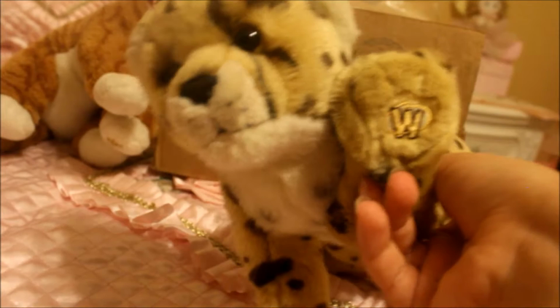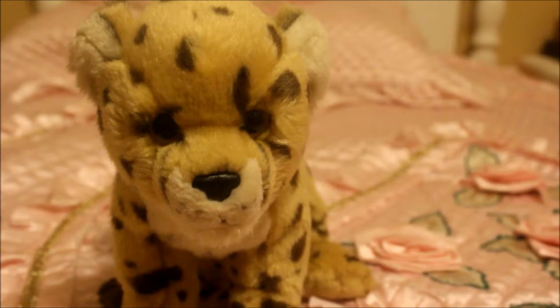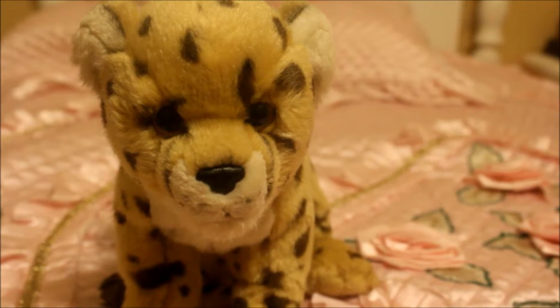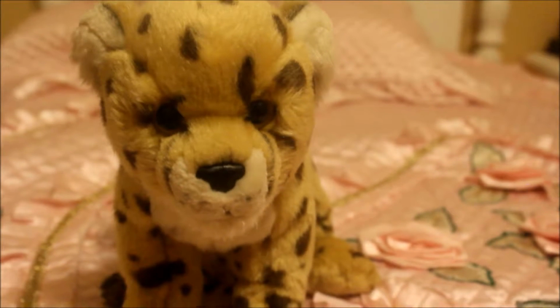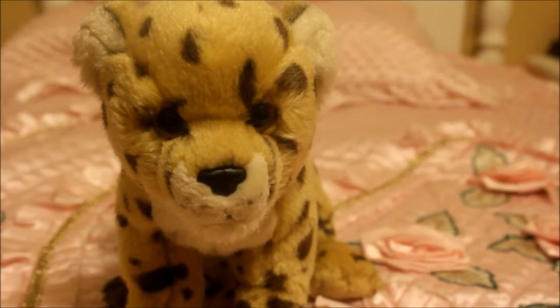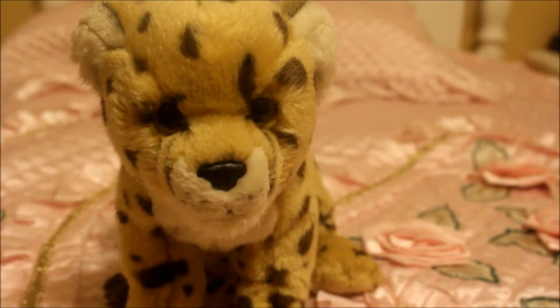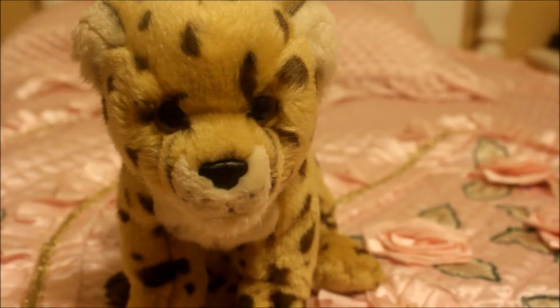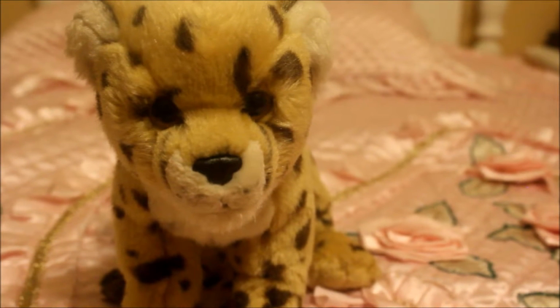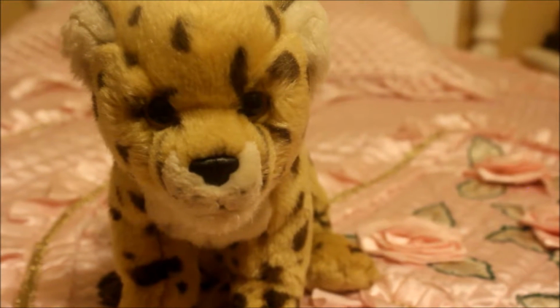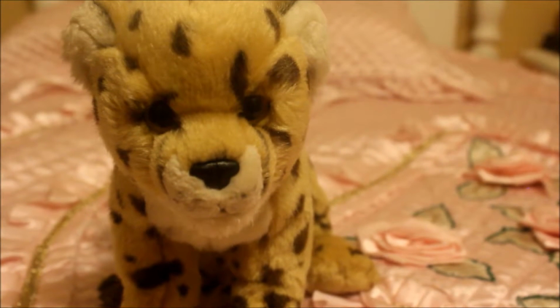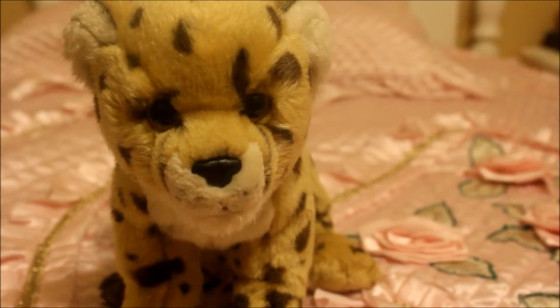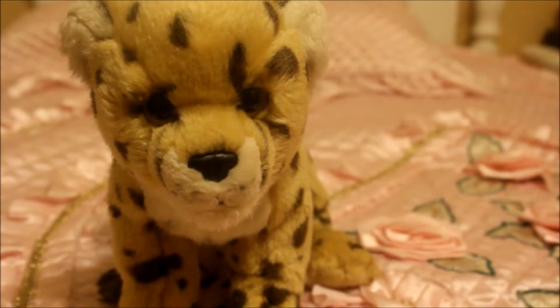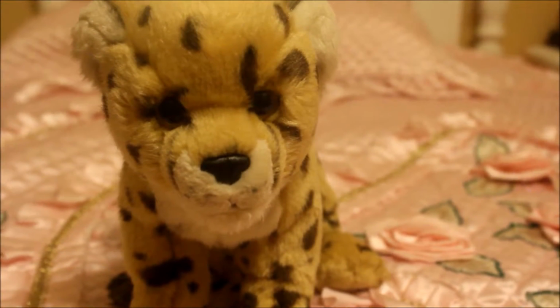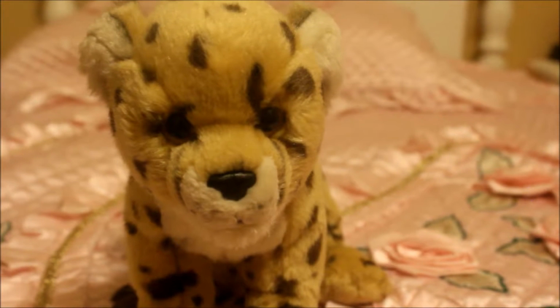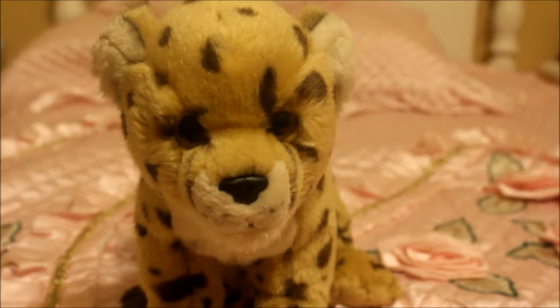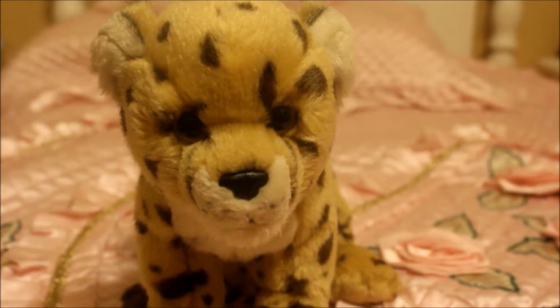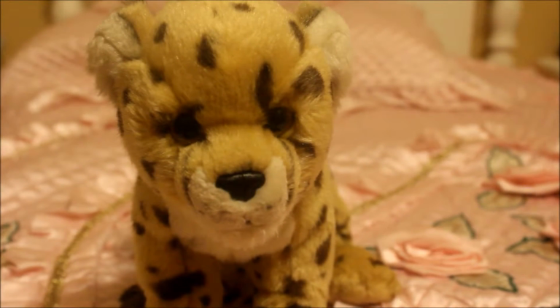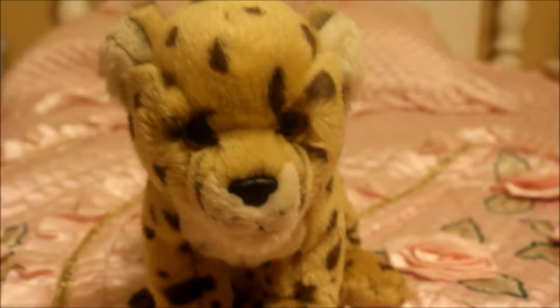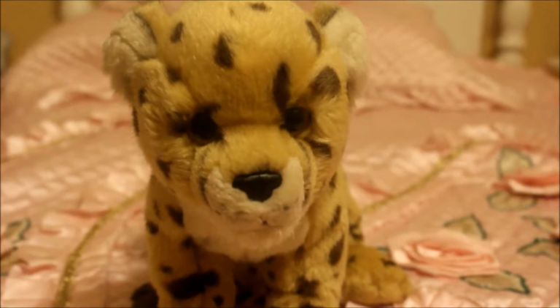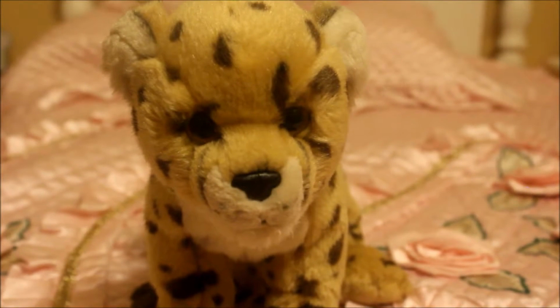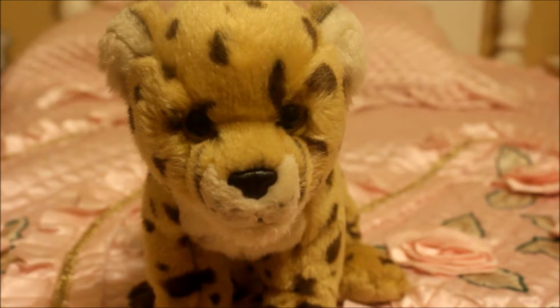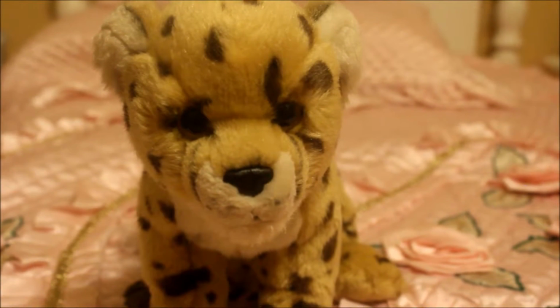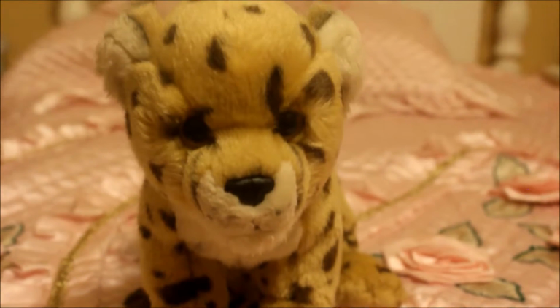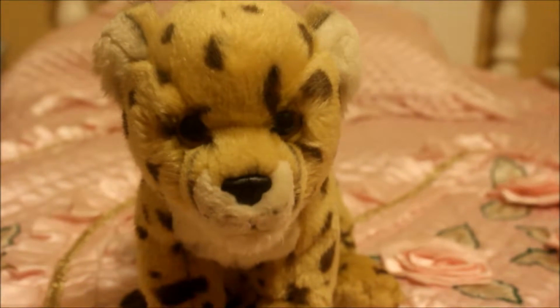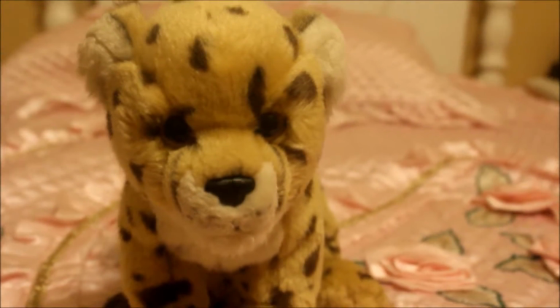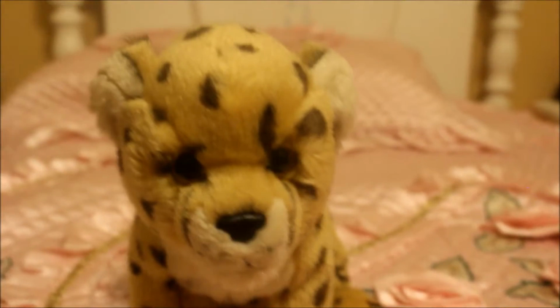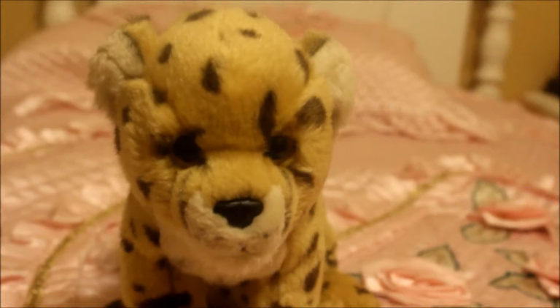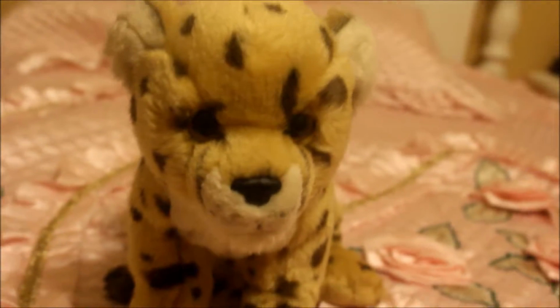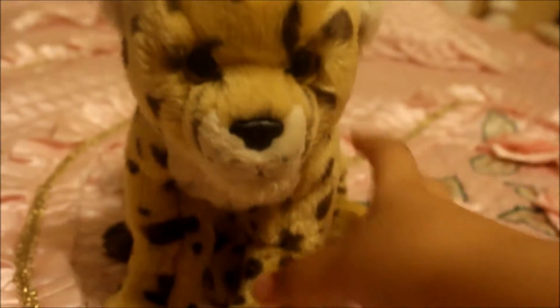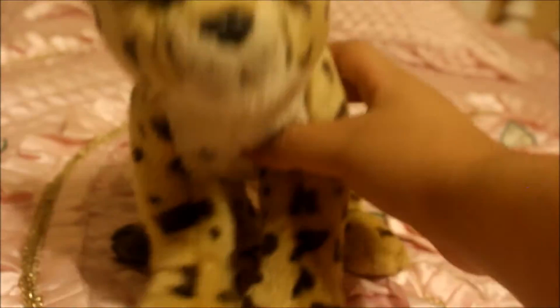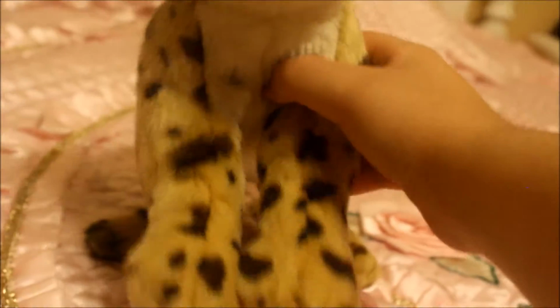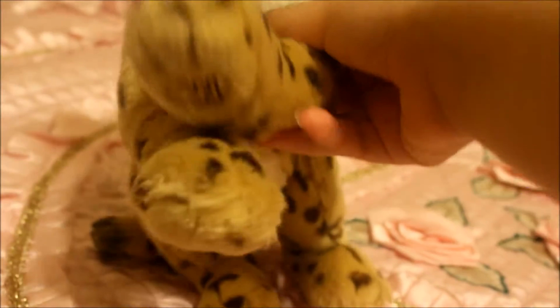I am super grateful to have added her to my collection and super happy about it. Please do not hate or leave mean comments, because I actually work for the stuff I buy. Okay, so let's take a closer look.